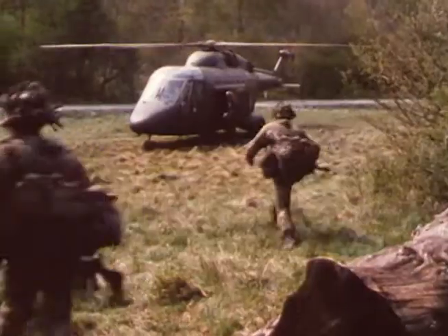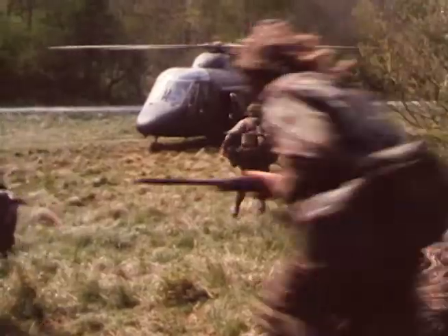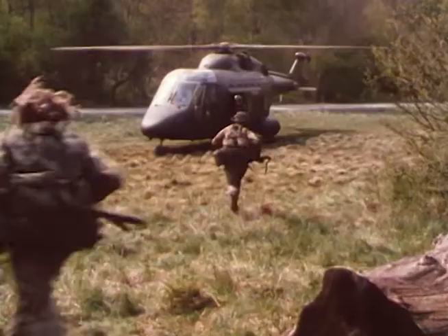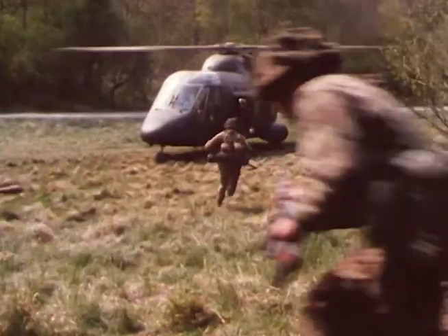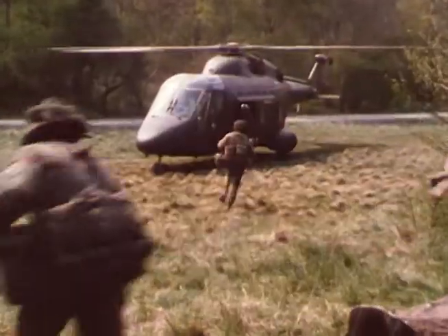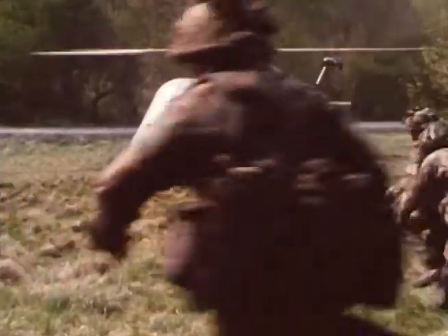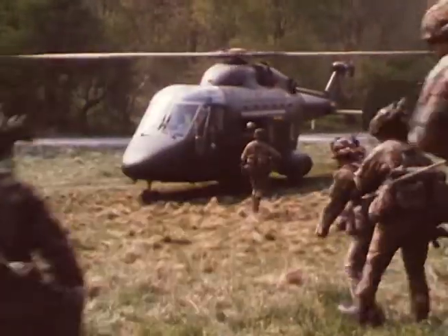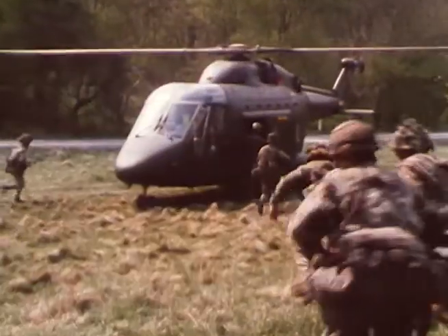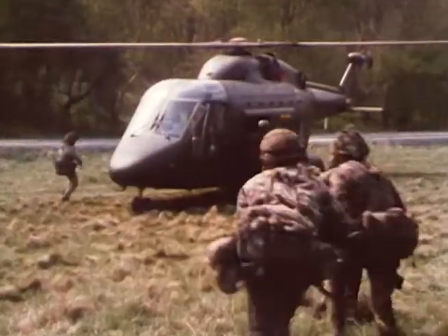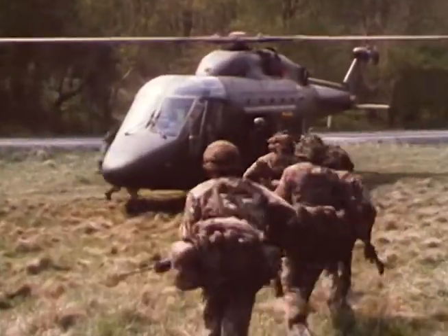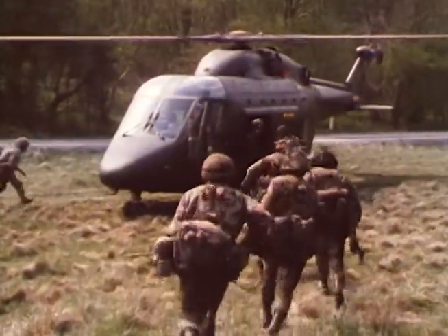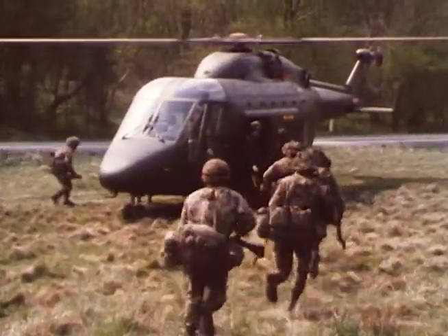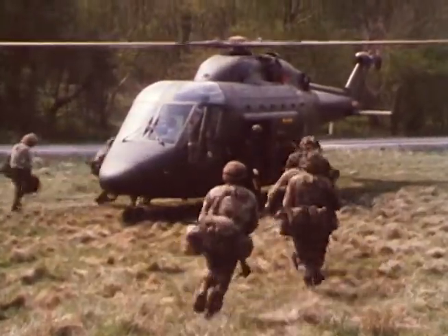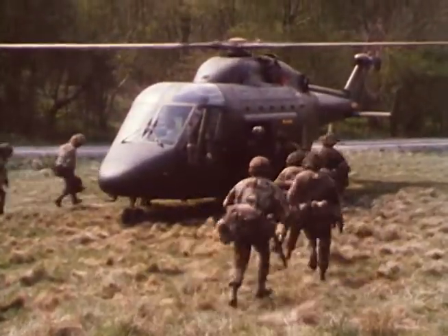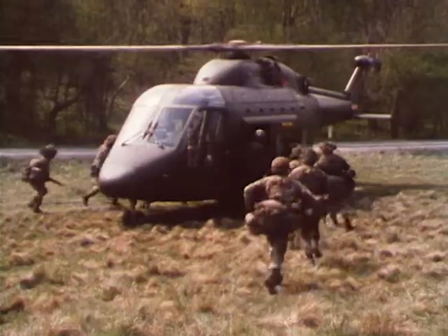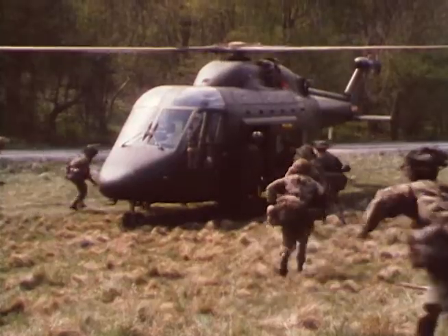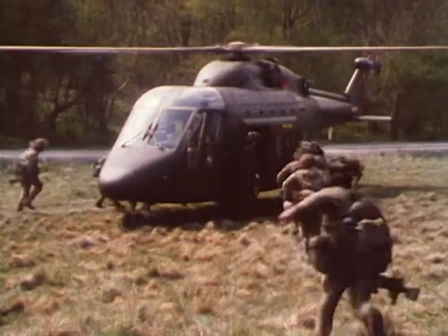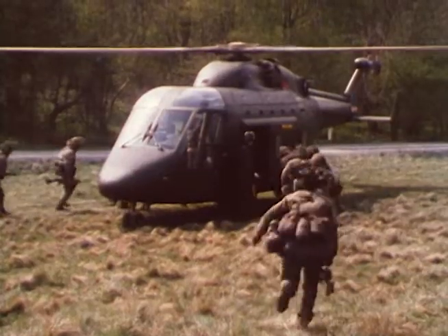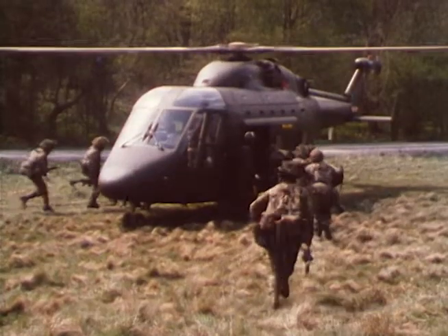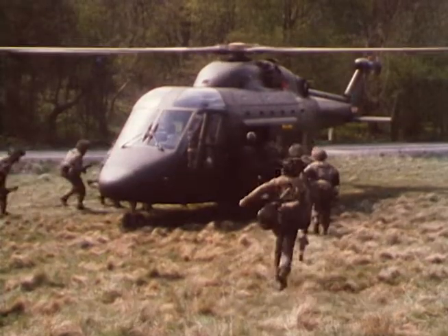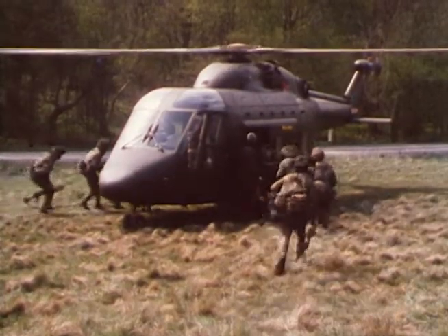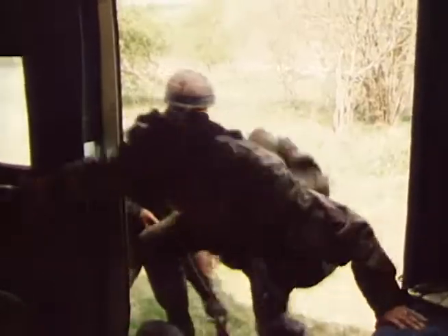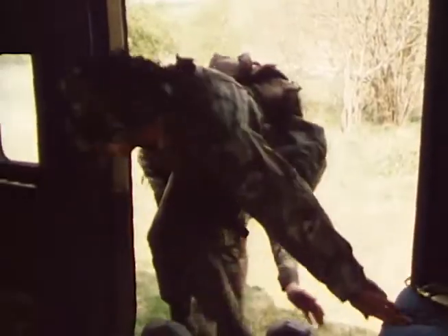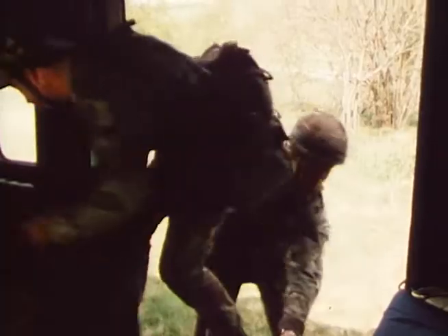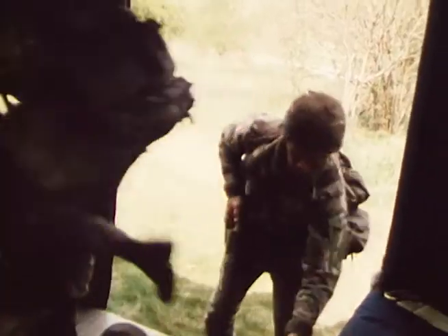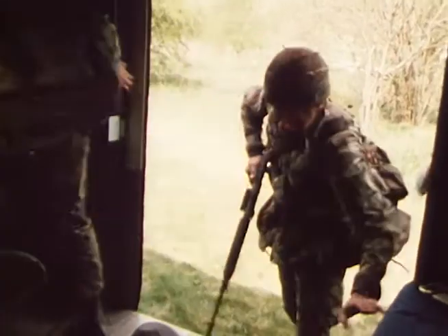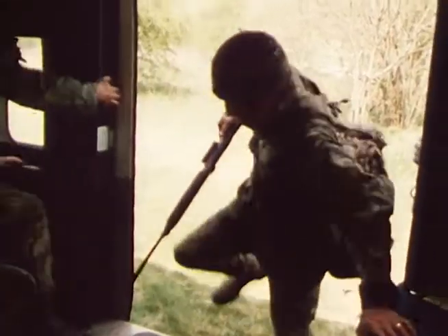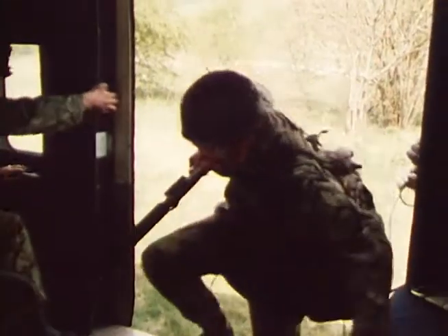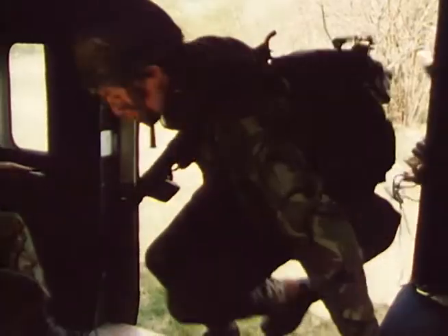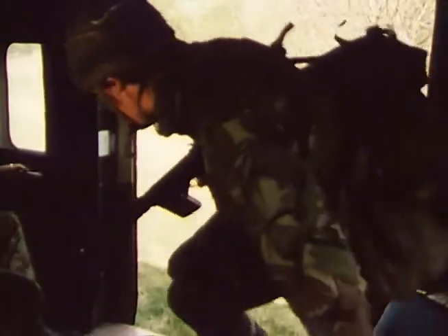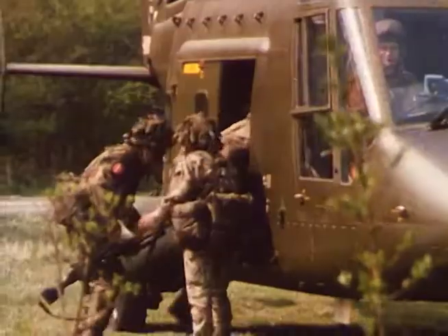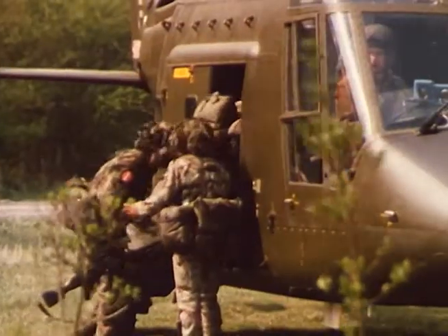The movement of troops, especially the hard-fighting, heavily-laden infantry soldiers, is the major task for Westland 30. 14 to 16 fully equipped infantrymen can make a fast, easy entry.